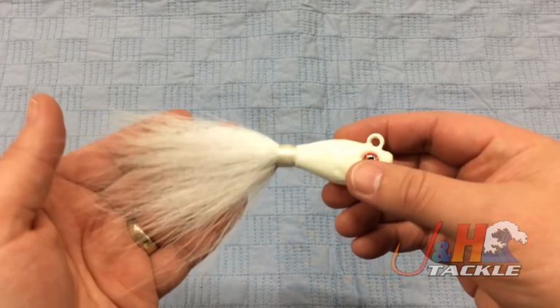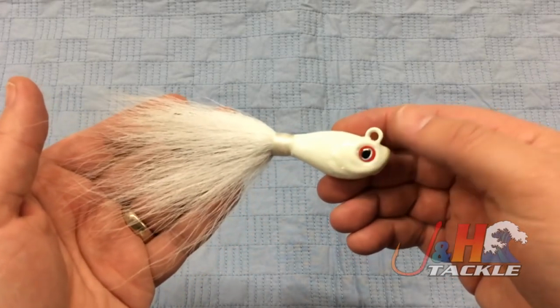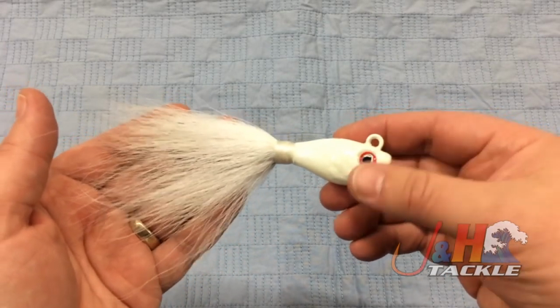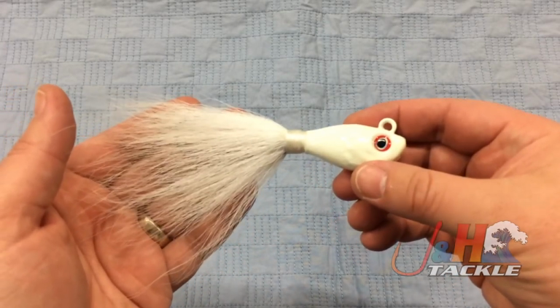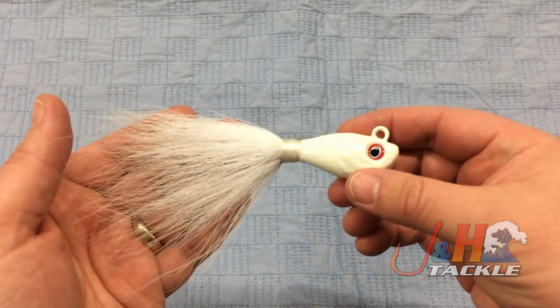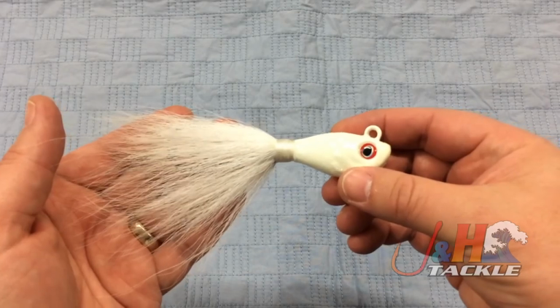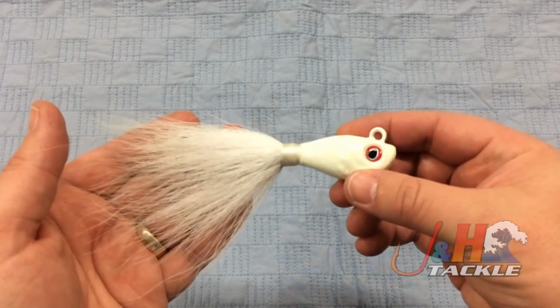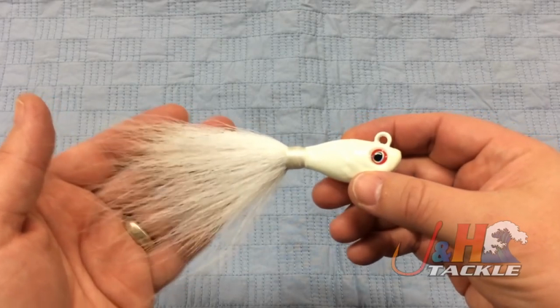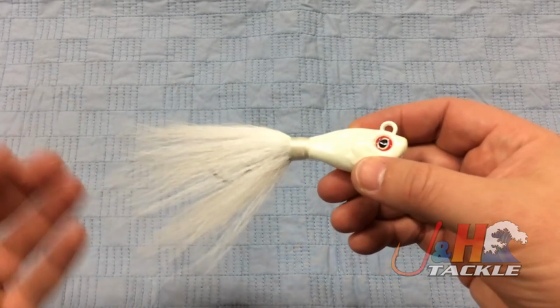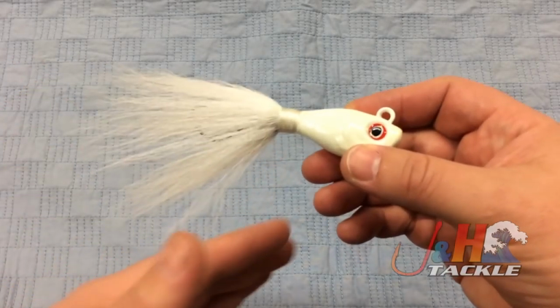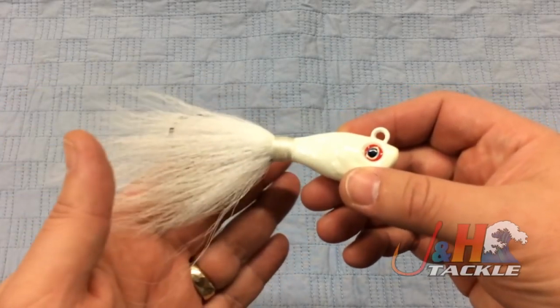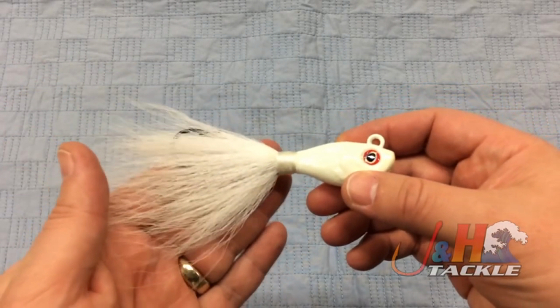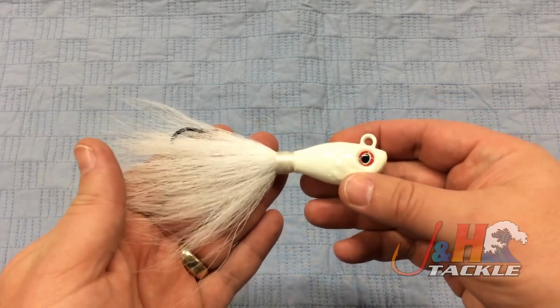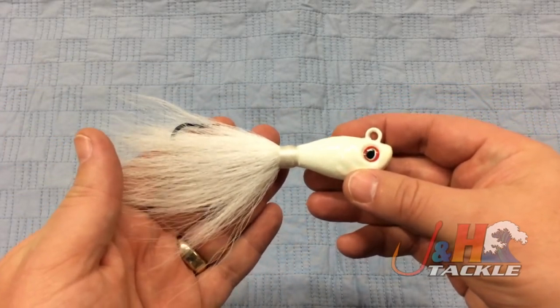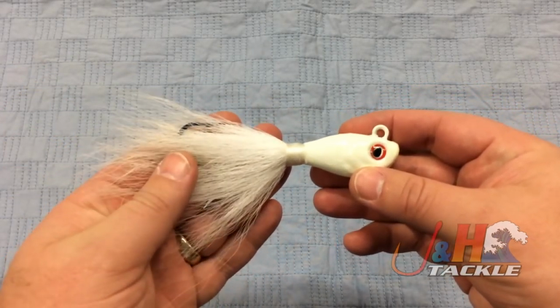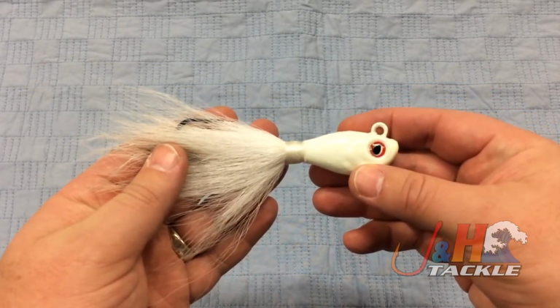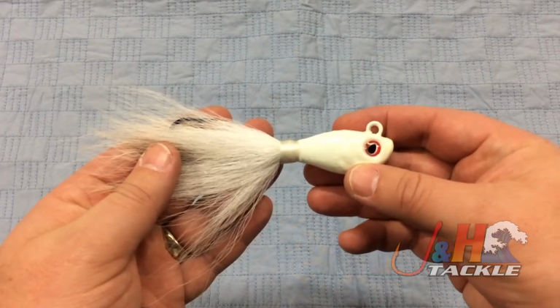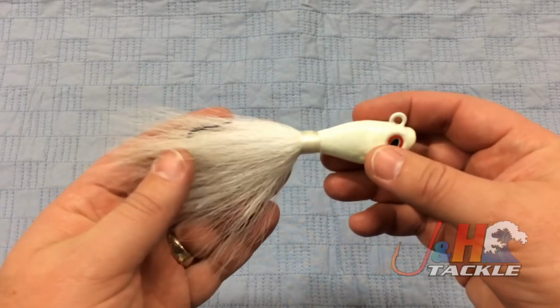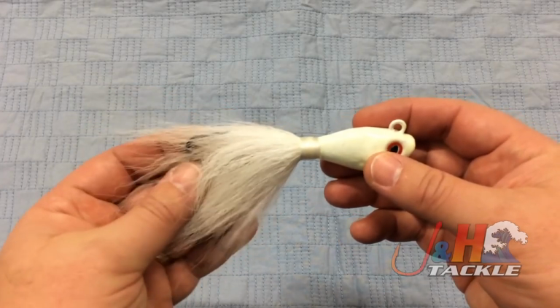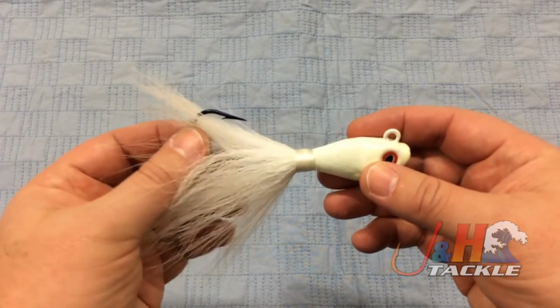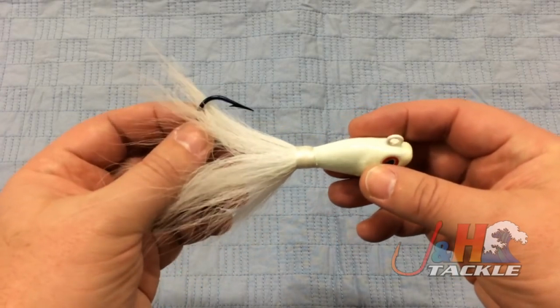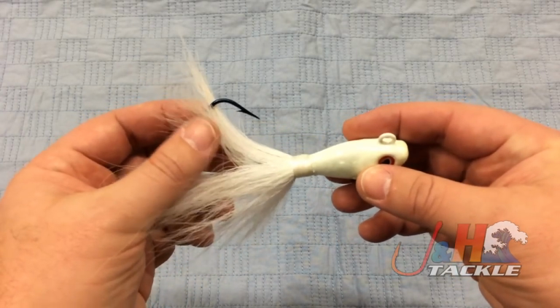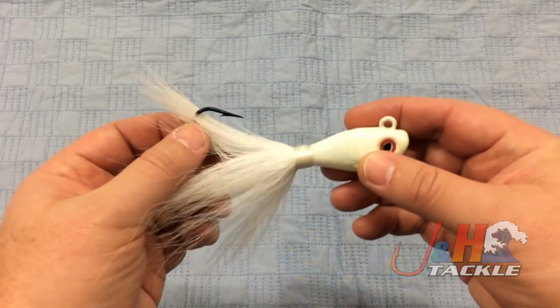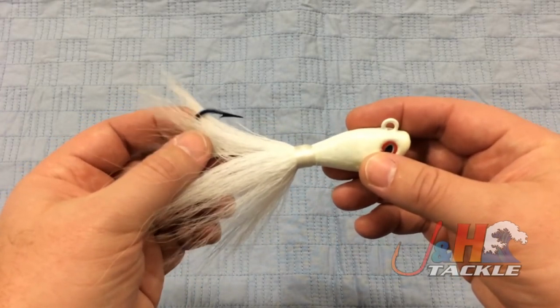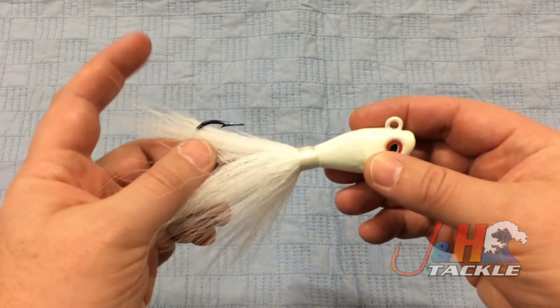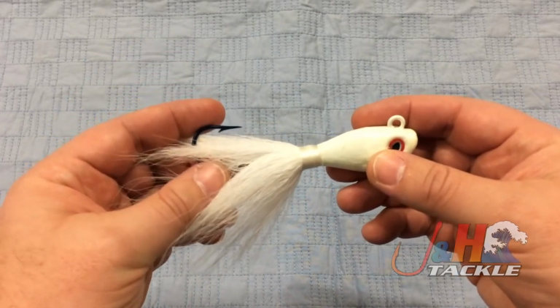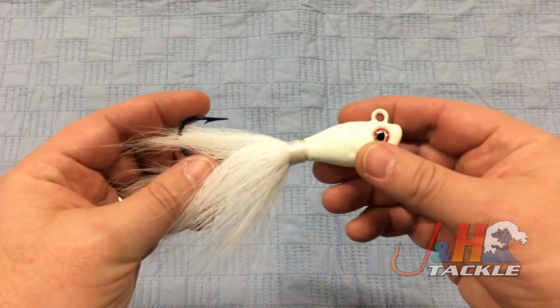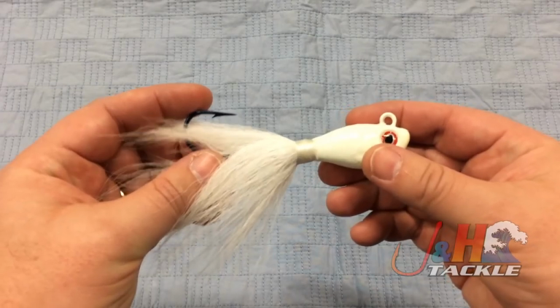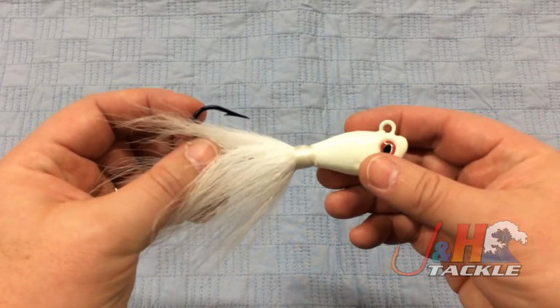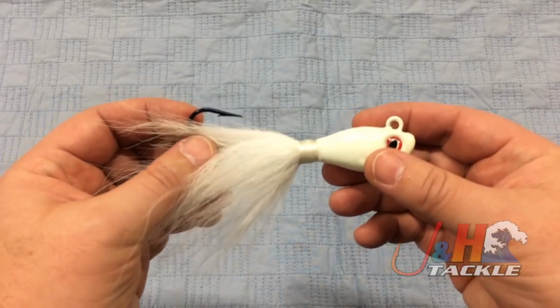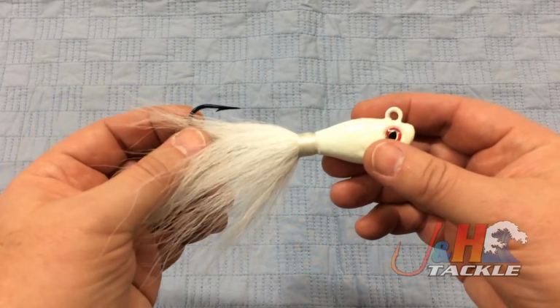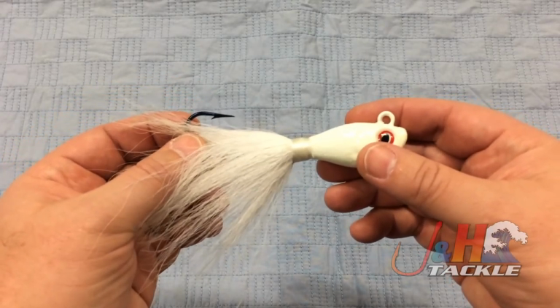Those are the things that John likes about it, and of course that it's made in the USA. S&S ties everything and makes everything in the United States. Hooks are by Mustad — they are the right size for each one and go up as the weight goes up on these bucktails, super sharp.